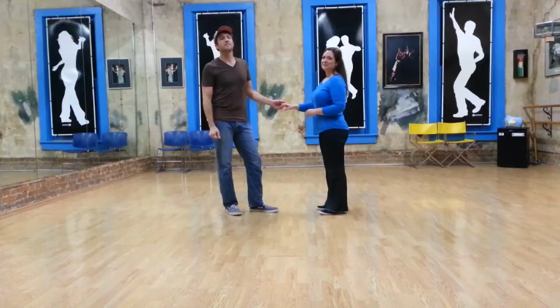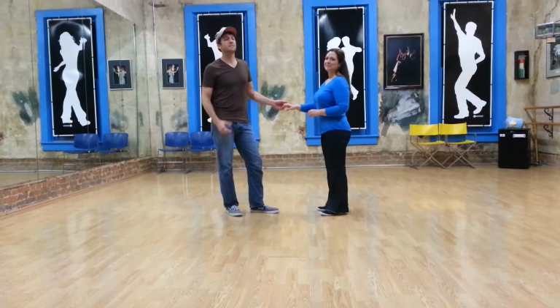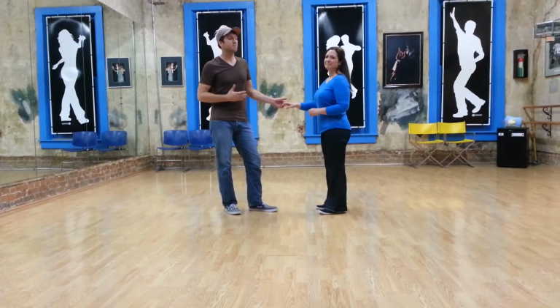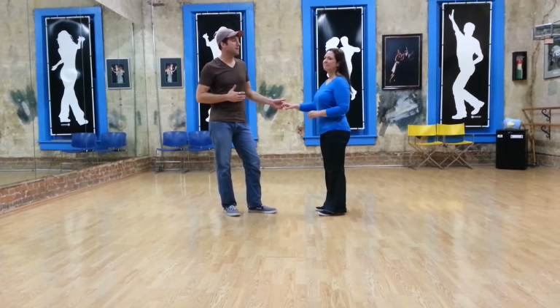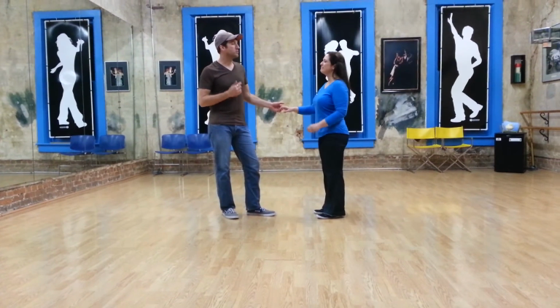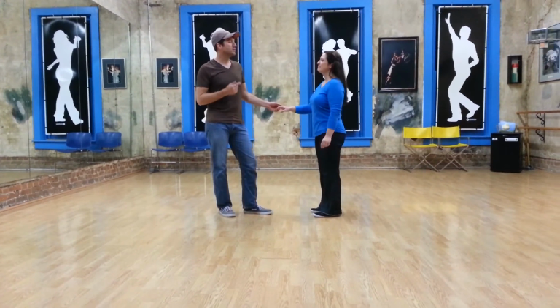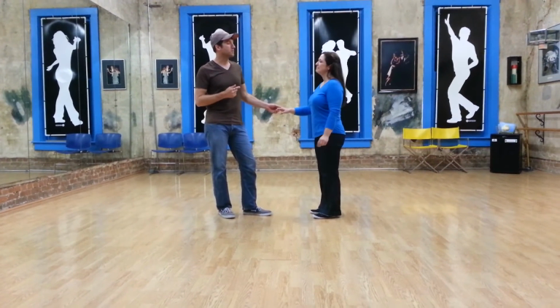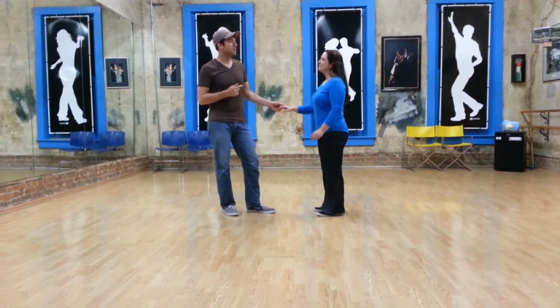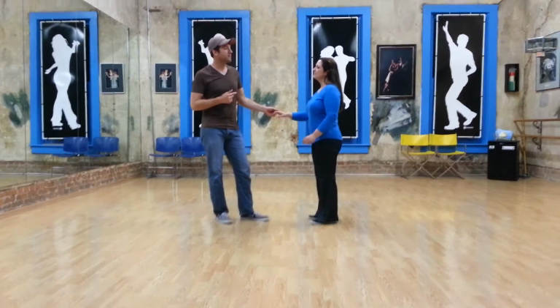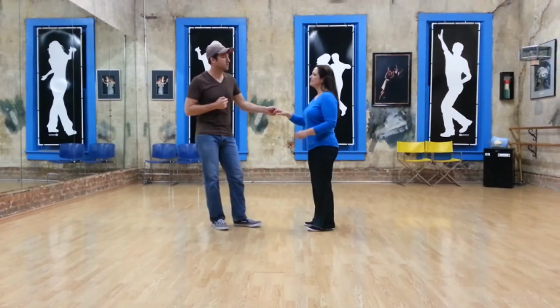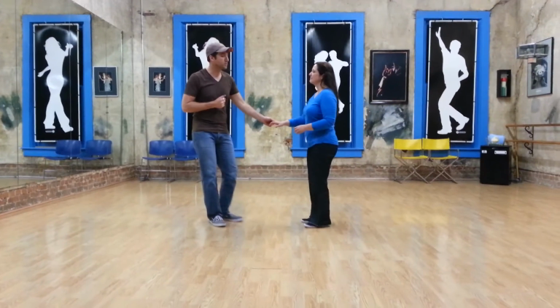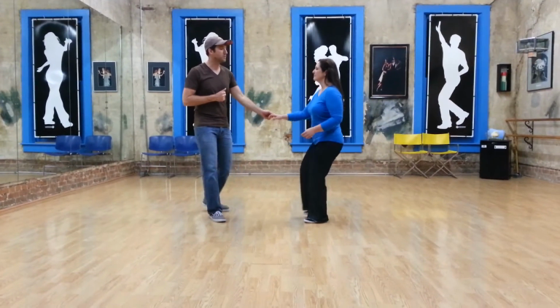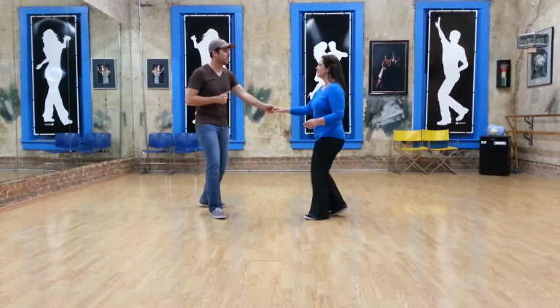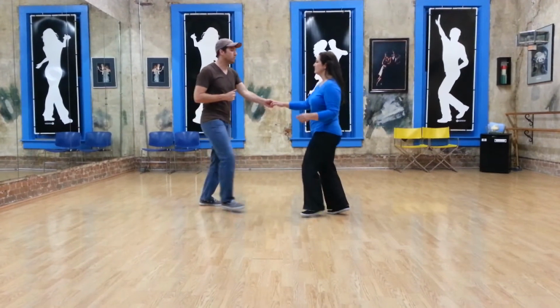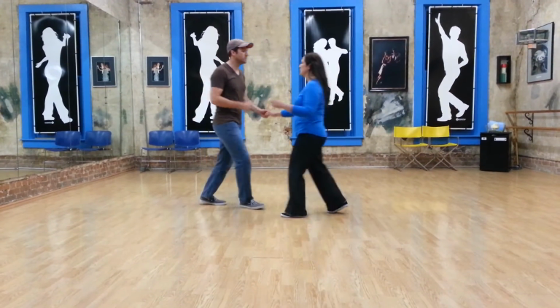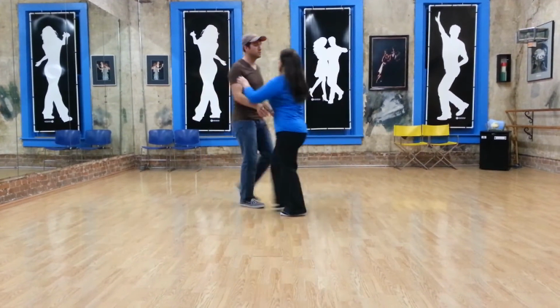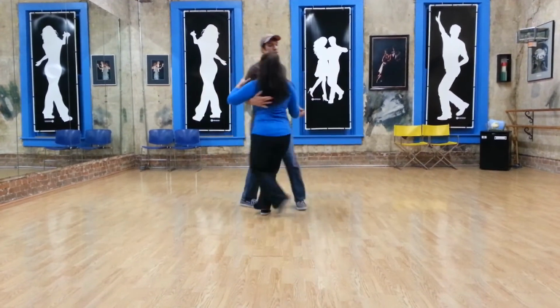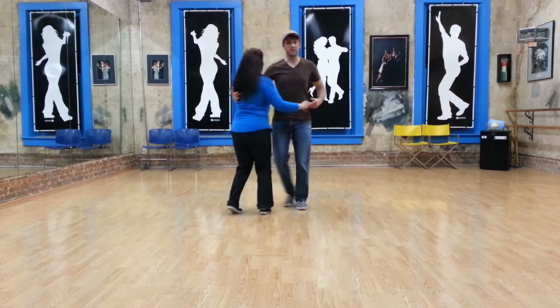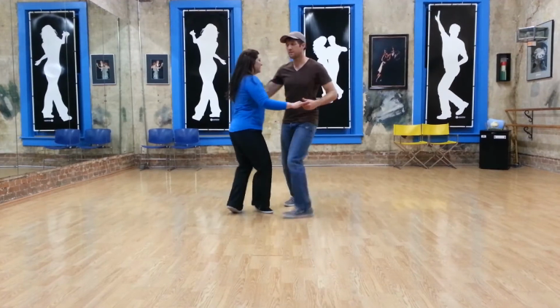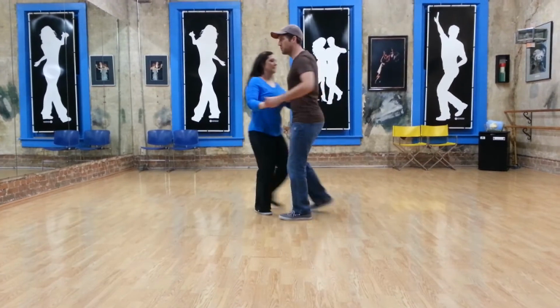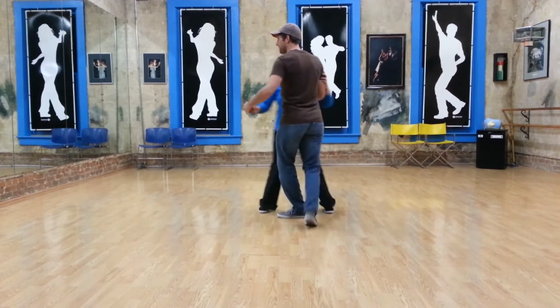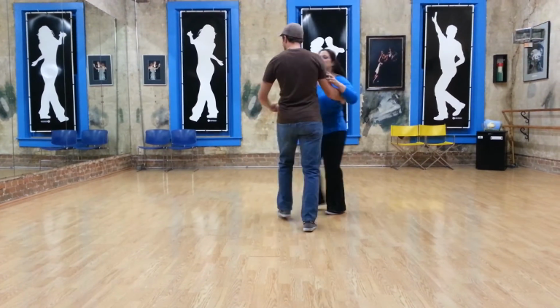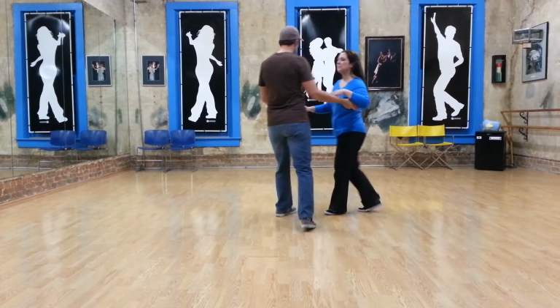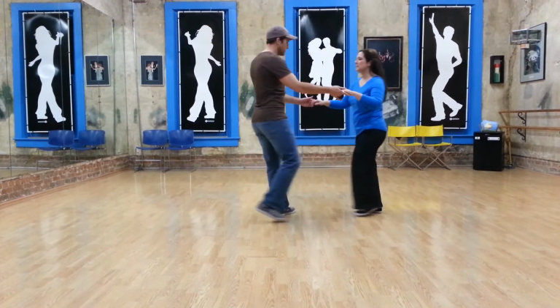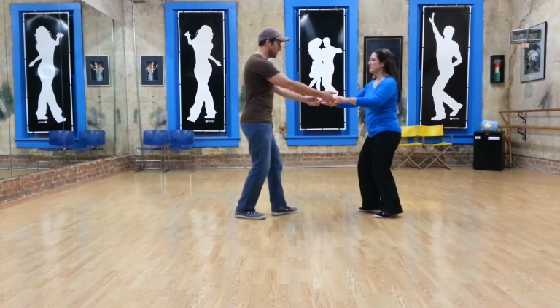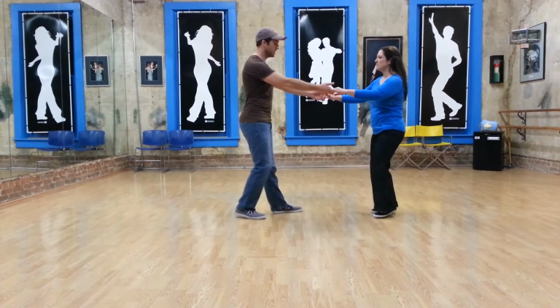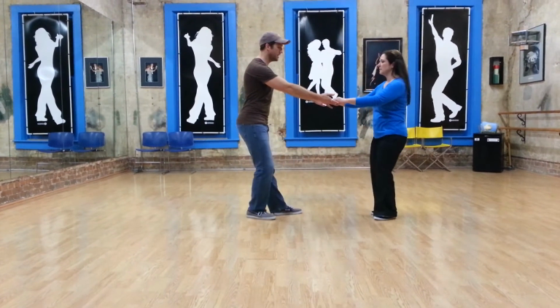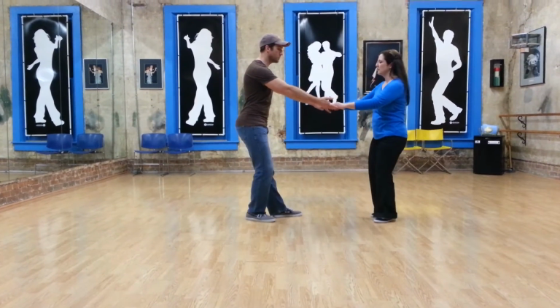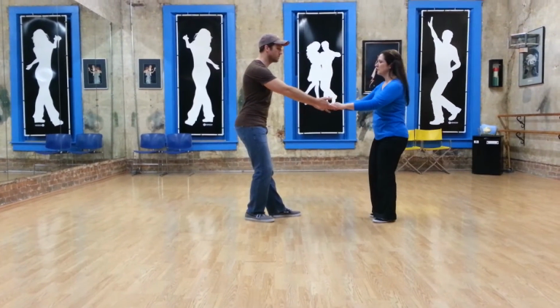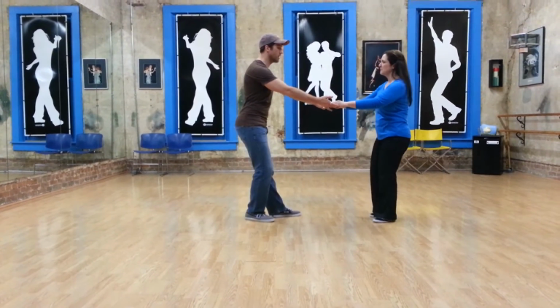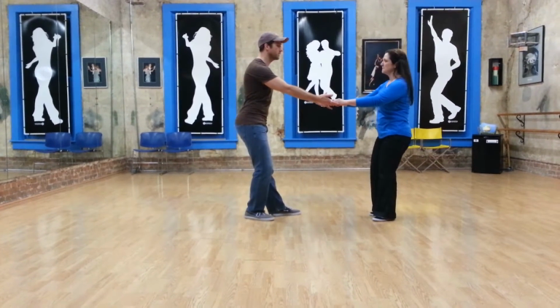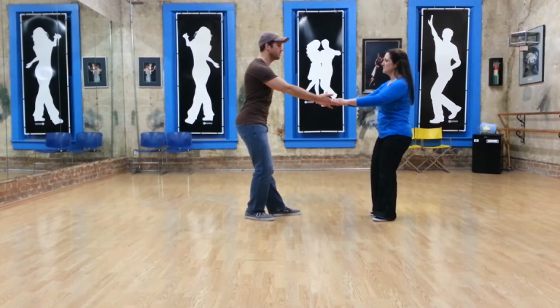In that class, we worked on a sugar push, which is going to look like 1, 2, 3, and 4, 5, 6, 7, and 8, and normally we would rock step here.